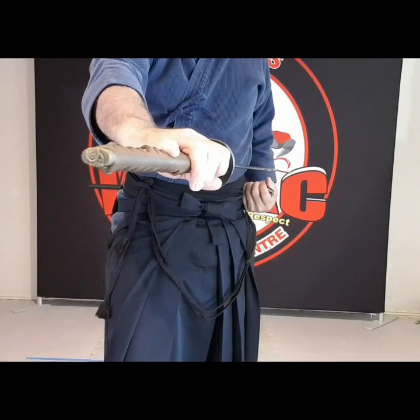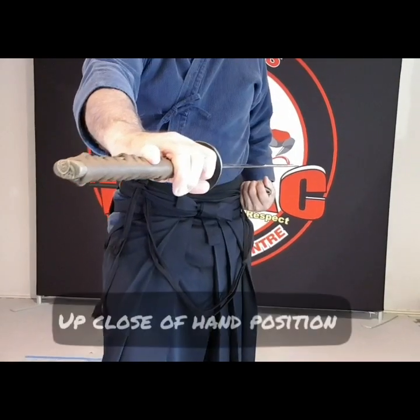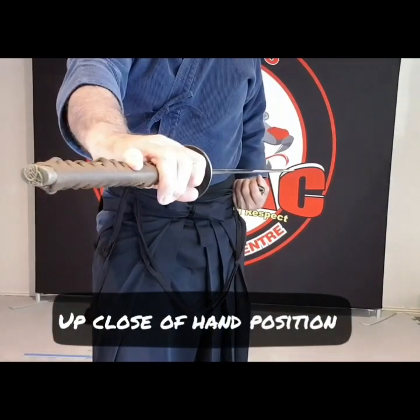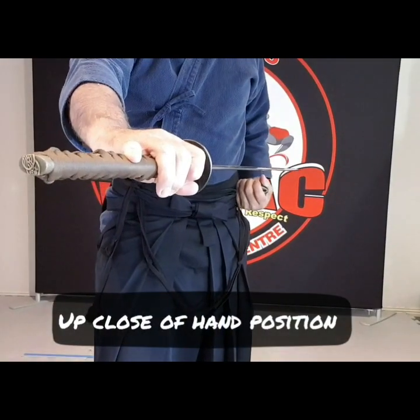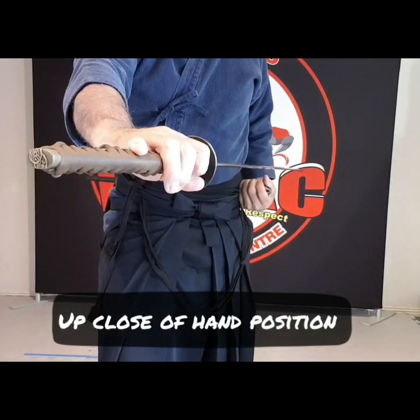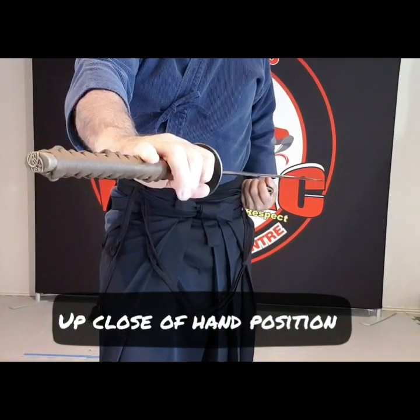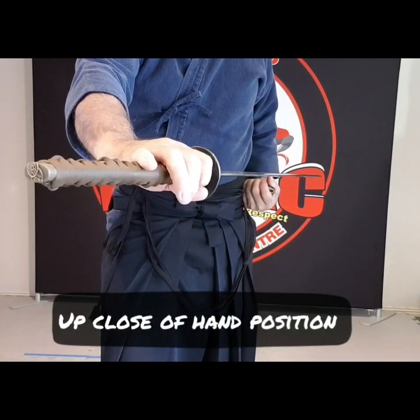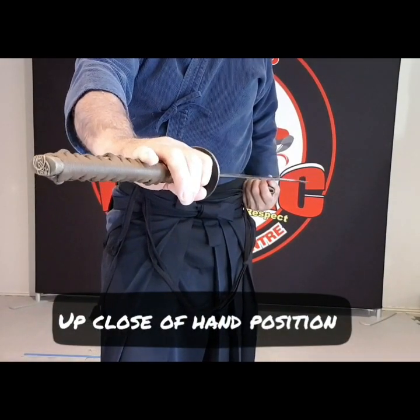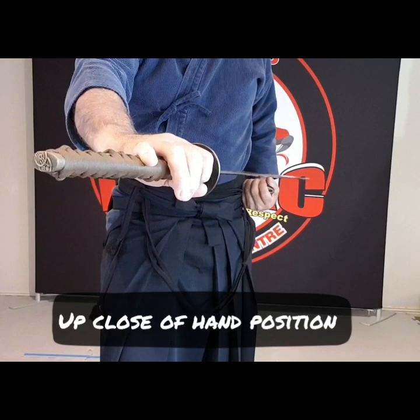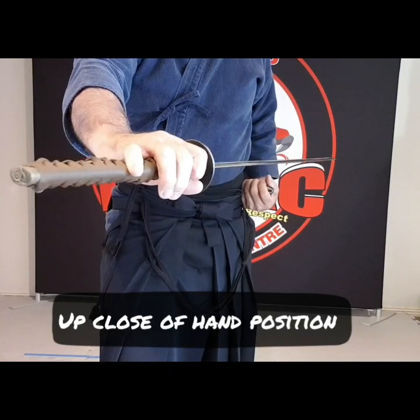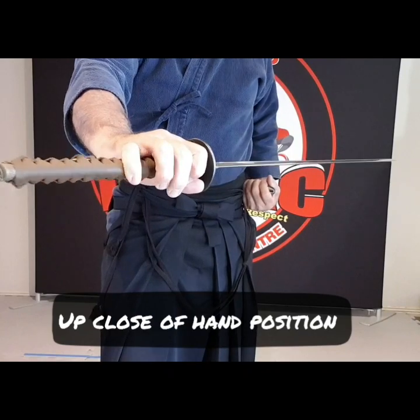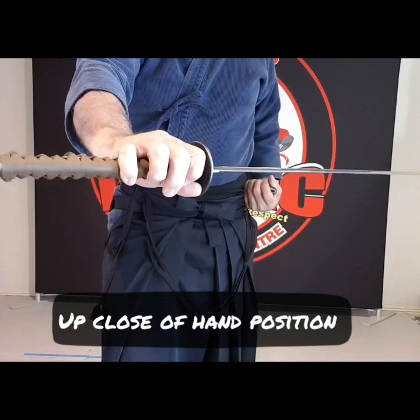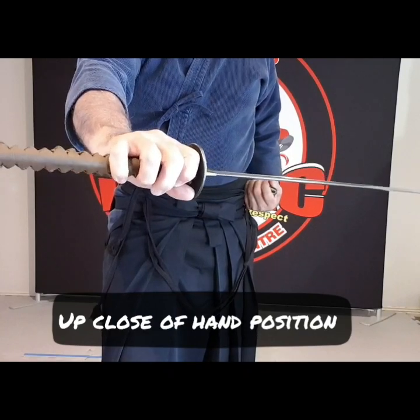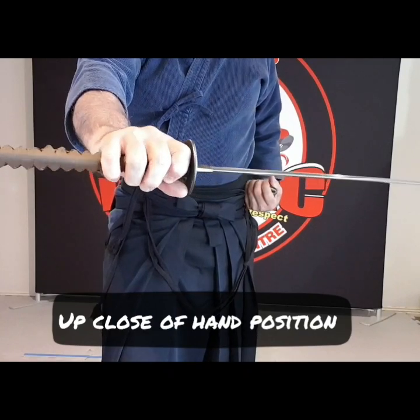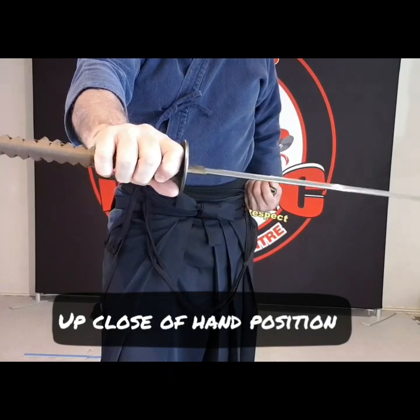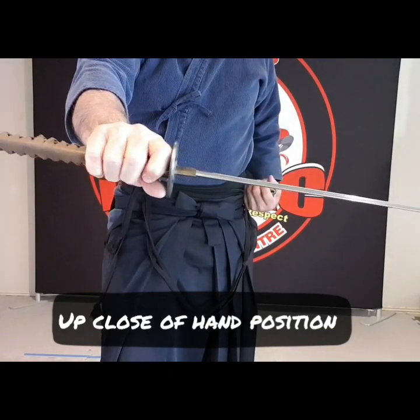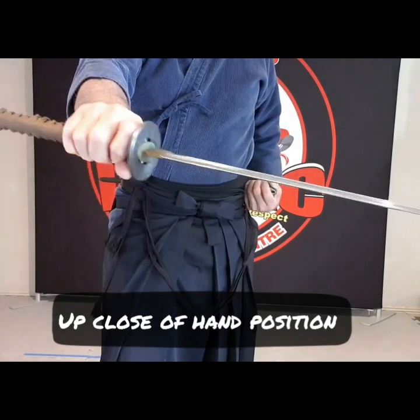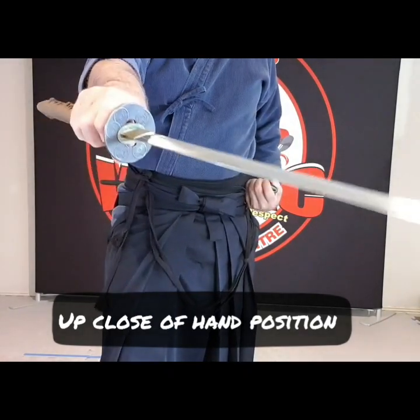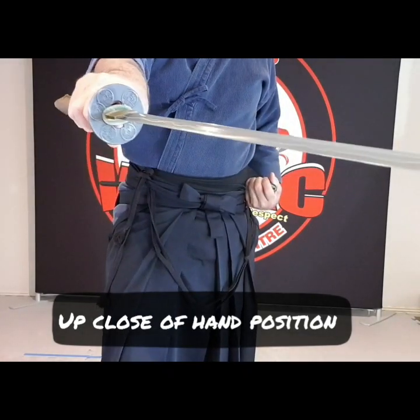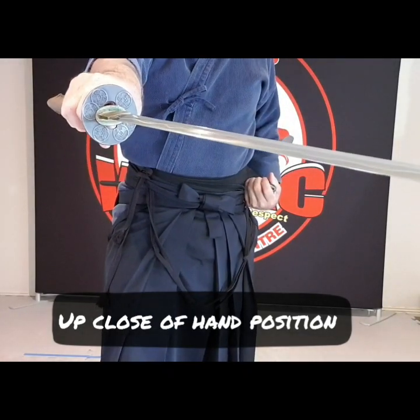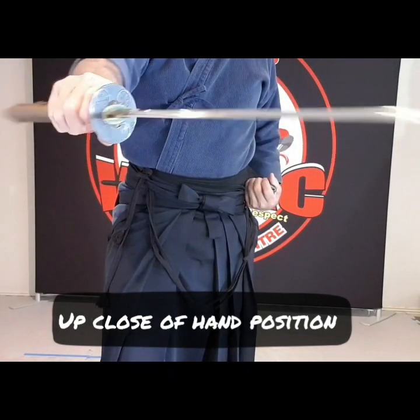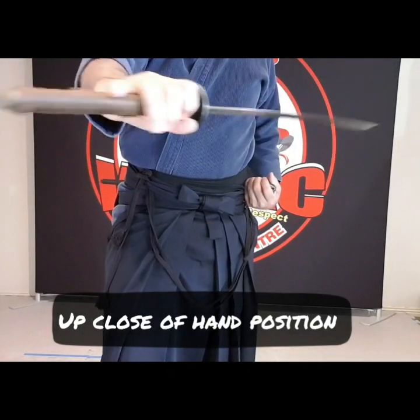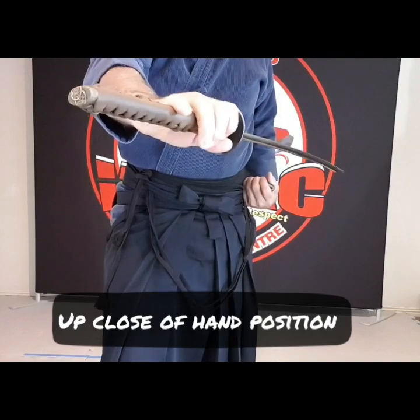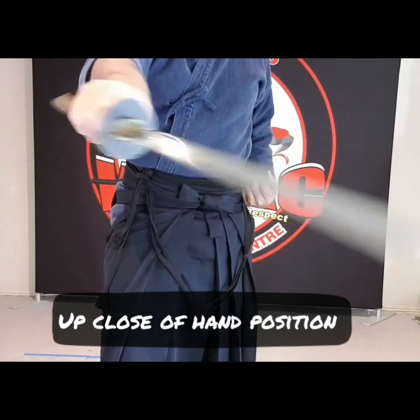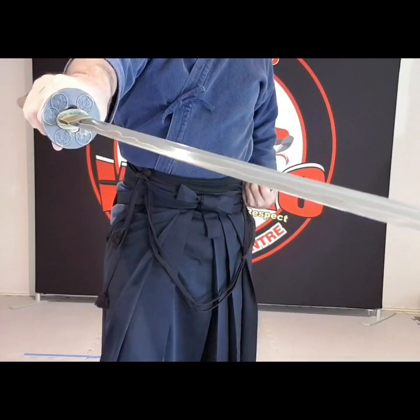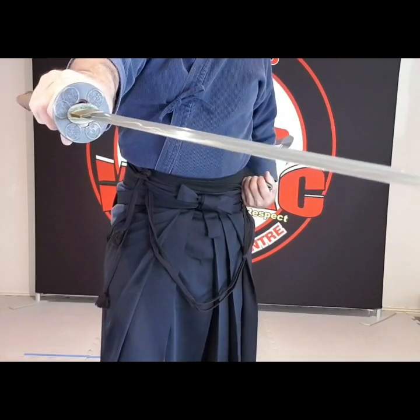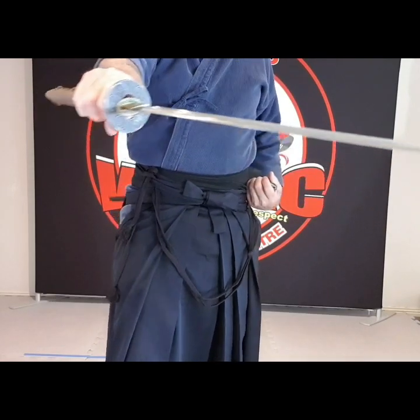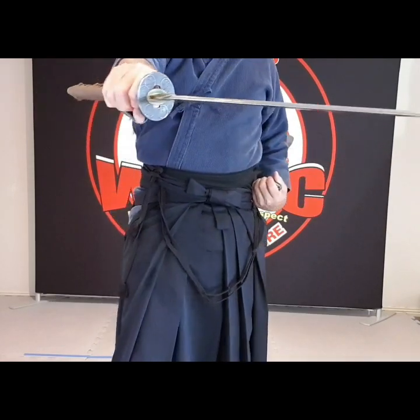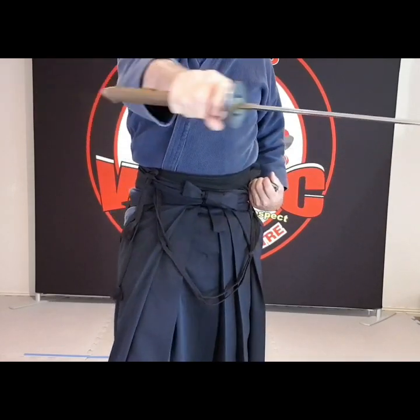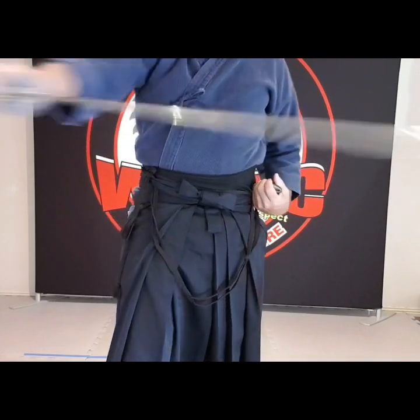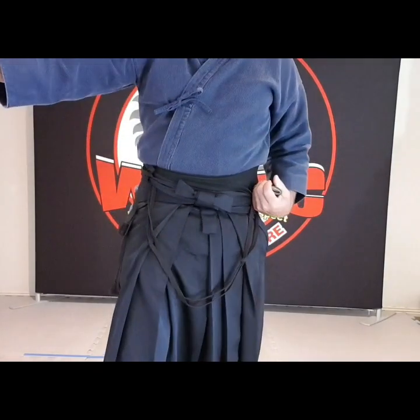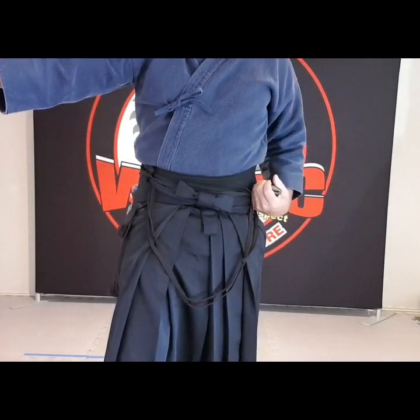Once the blade is out, as you can see my little finger is on top. I'm going to squeeze that little finger in on the next swing as it comes around — and then I'm ready for the cut.